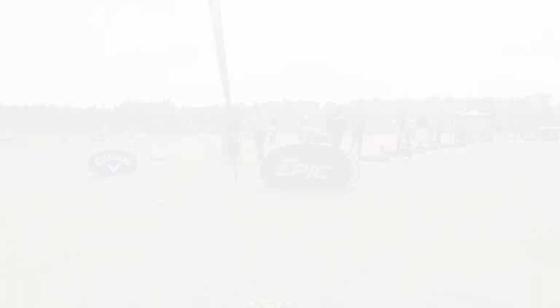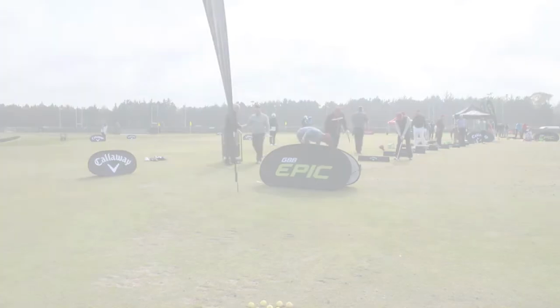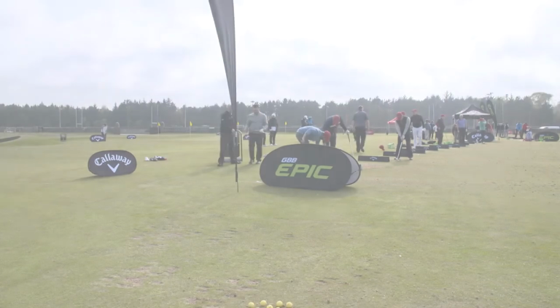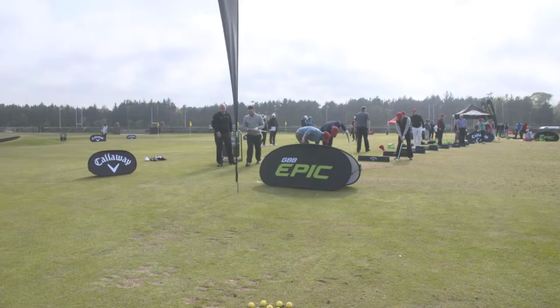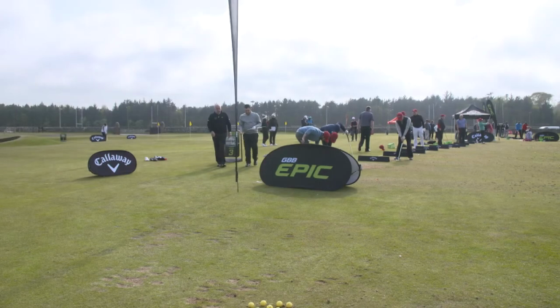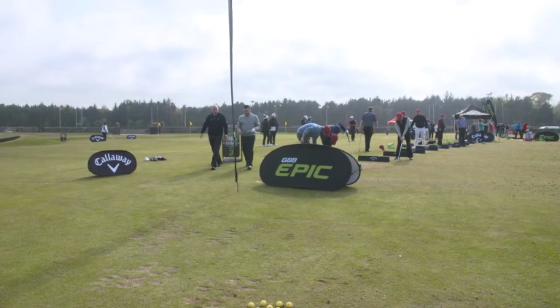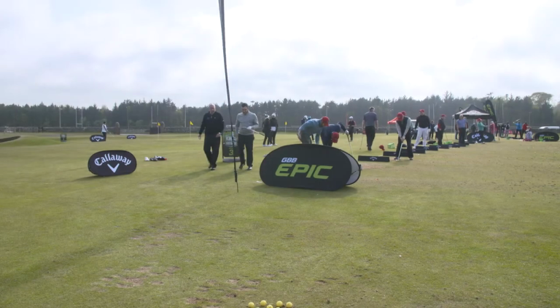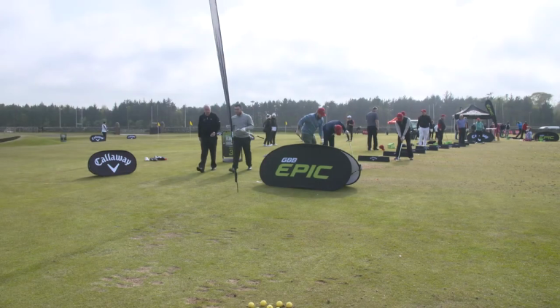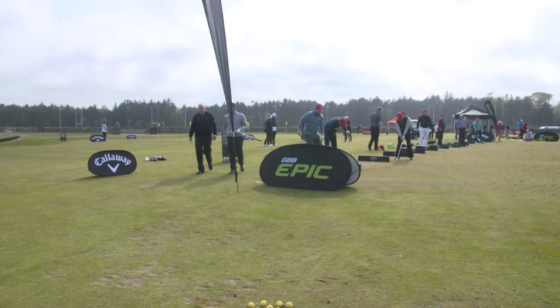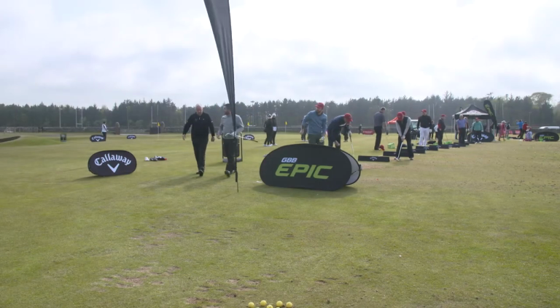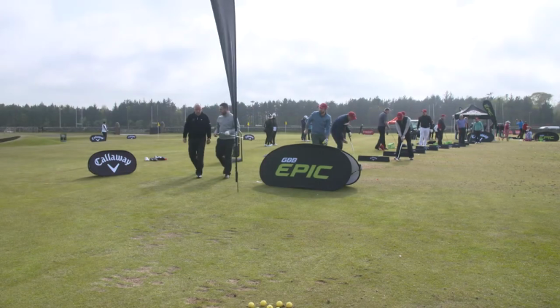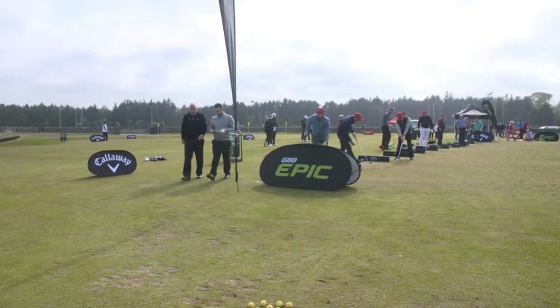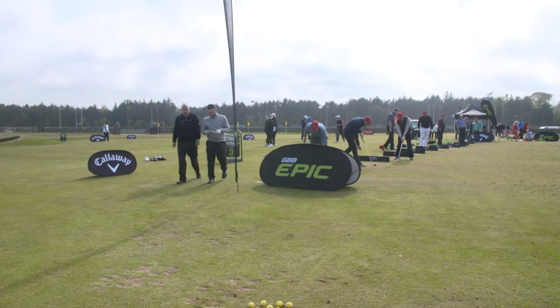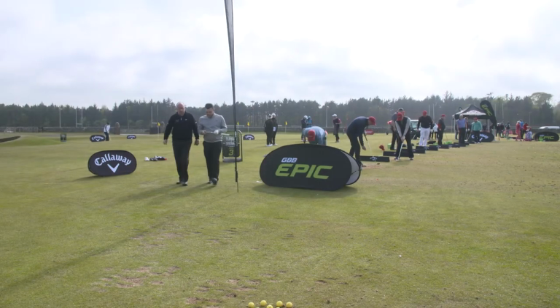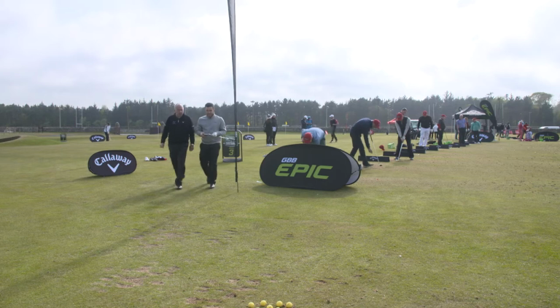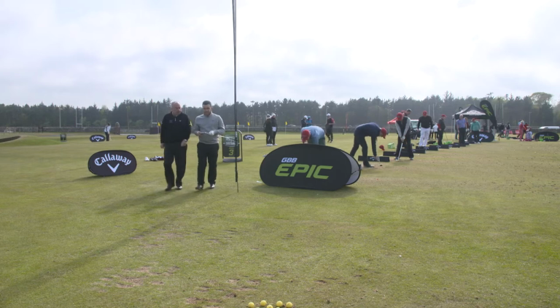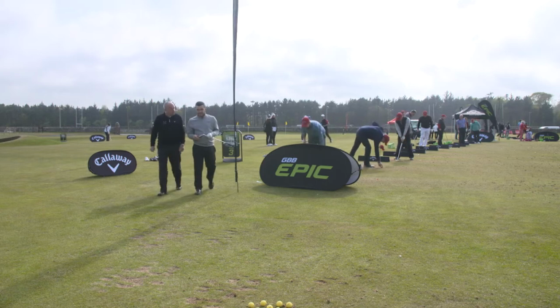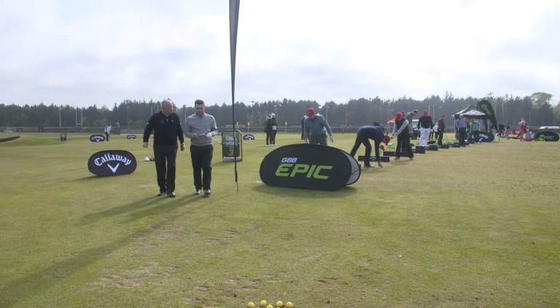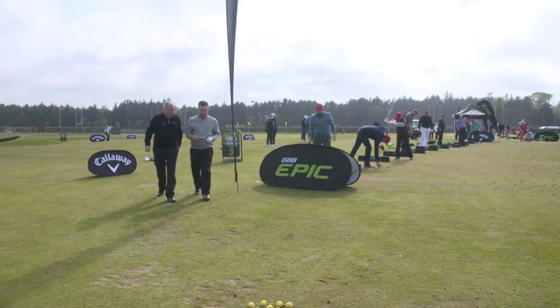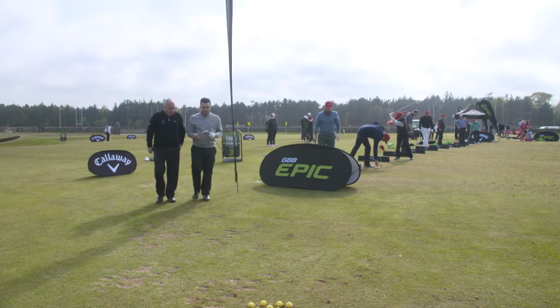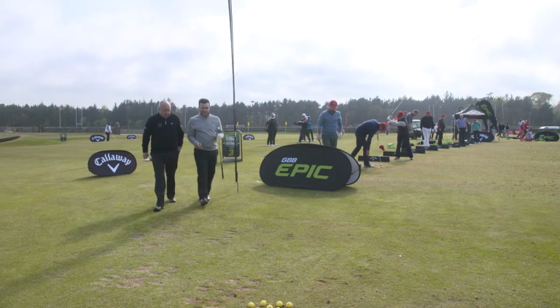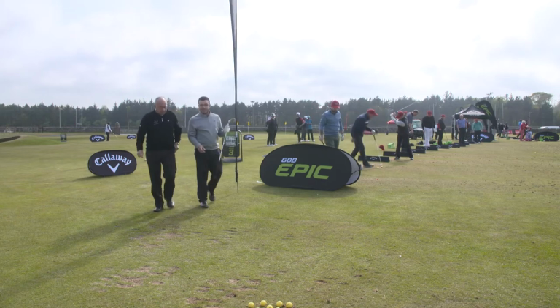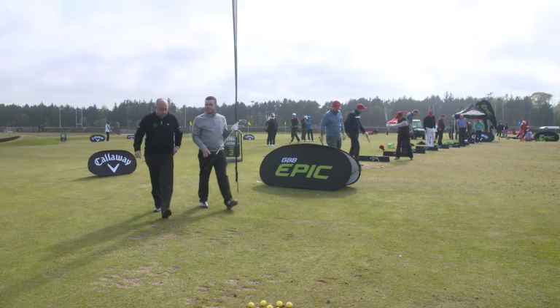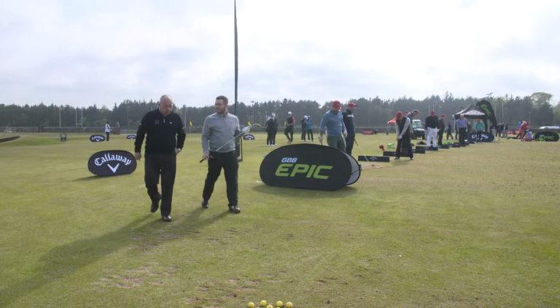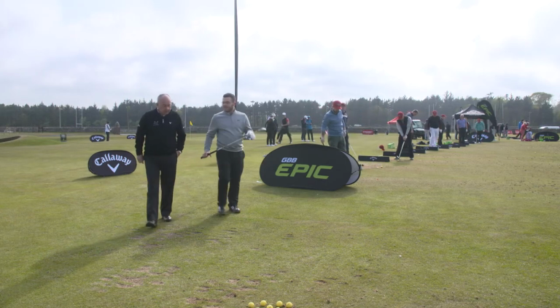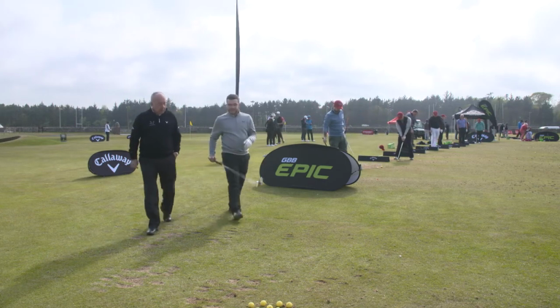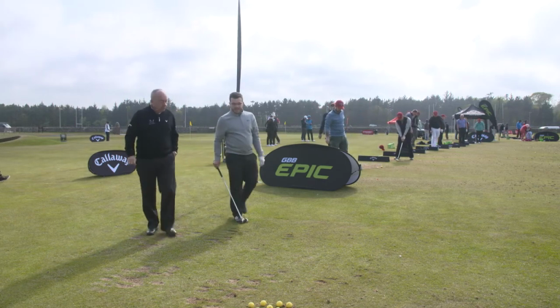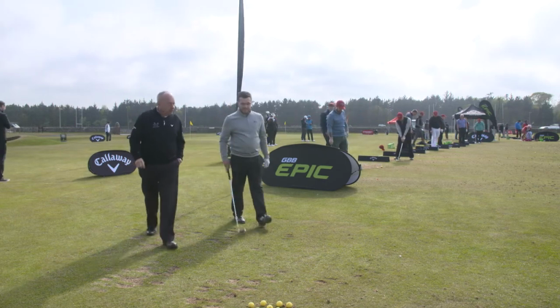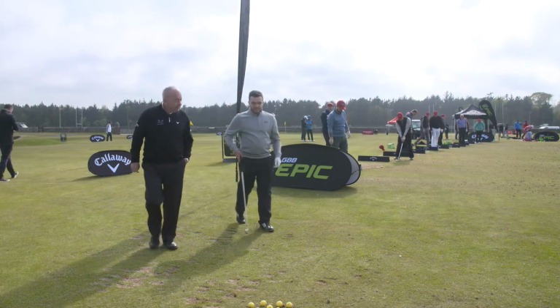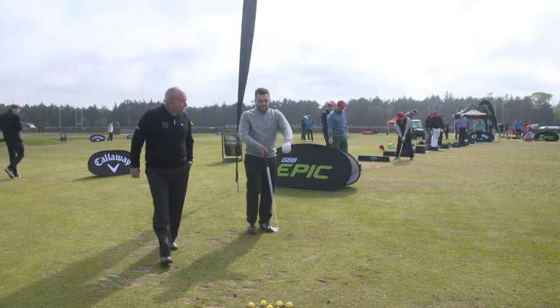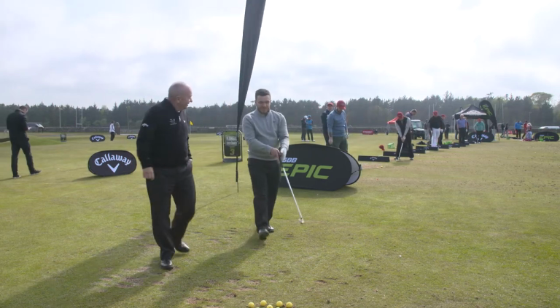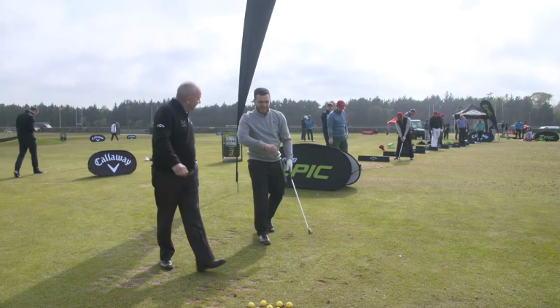Come on, Liam, what's your handicap? Five. That's a pretty good standard. Have you been playing a while? Since I was about 12. Okay, so not long ago. Not that long ago.